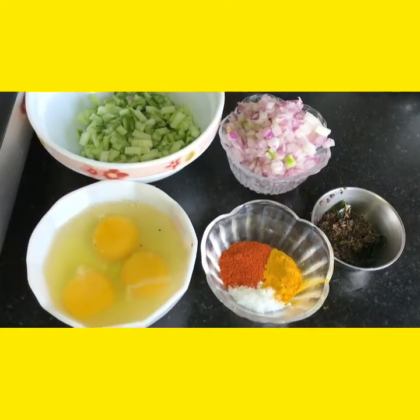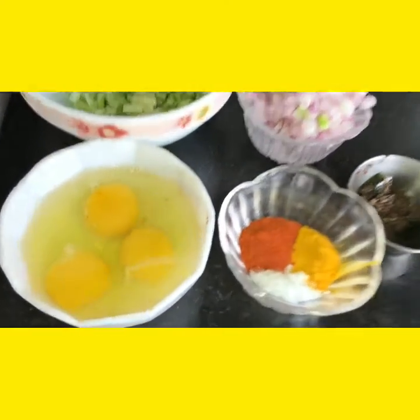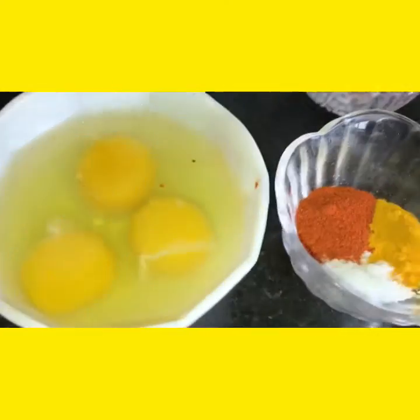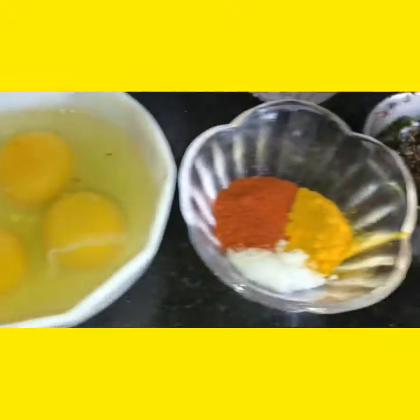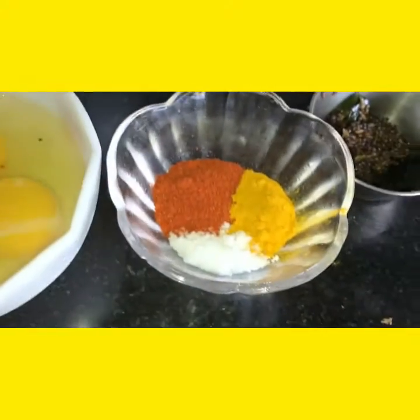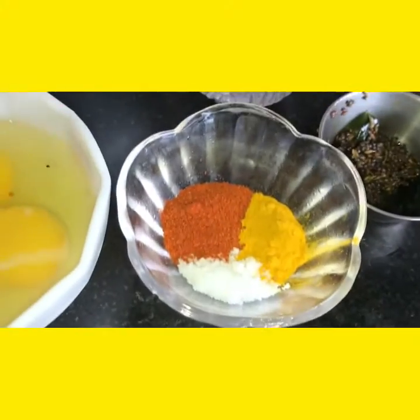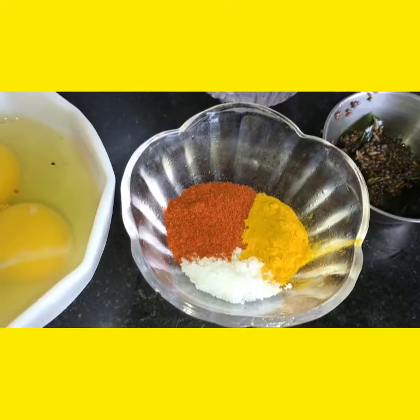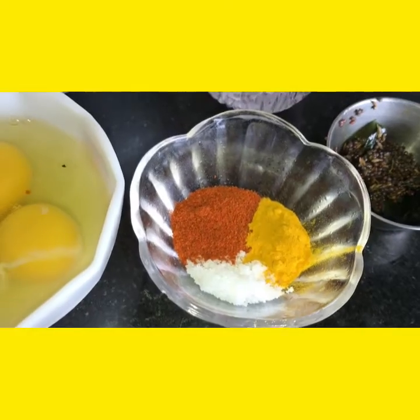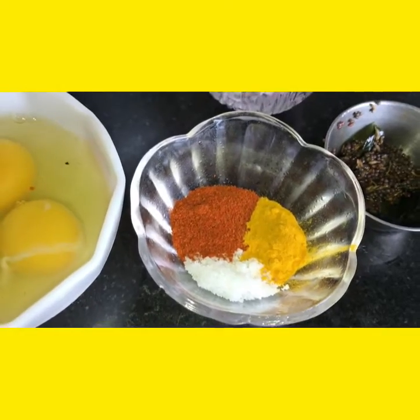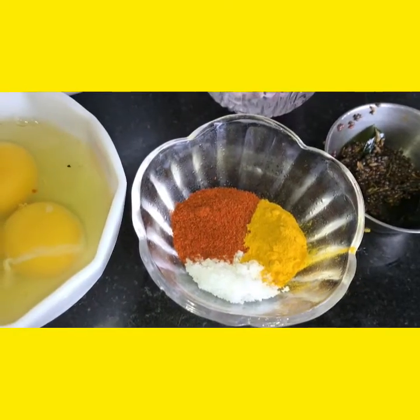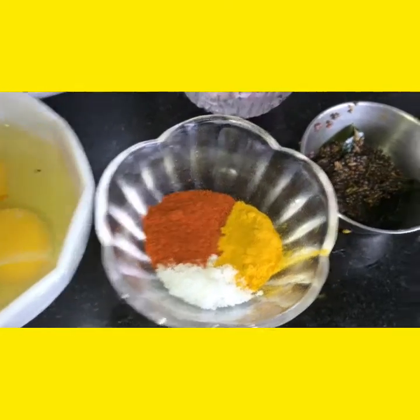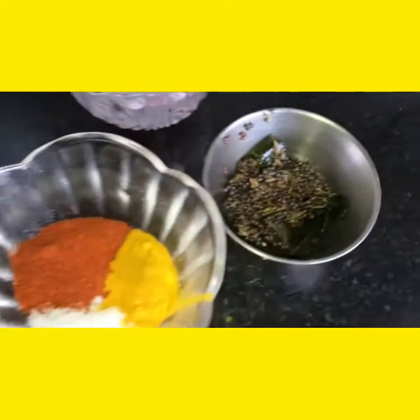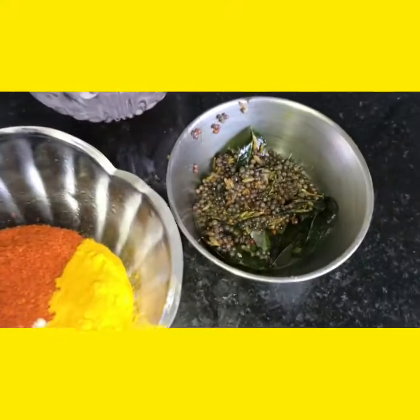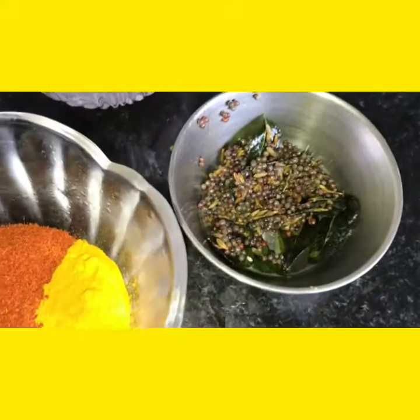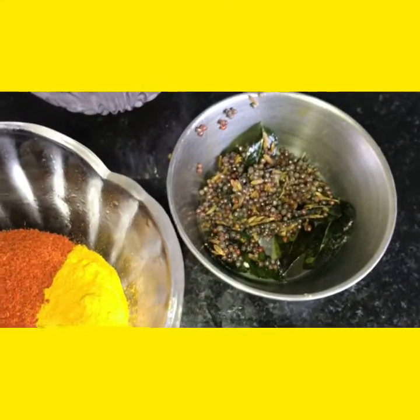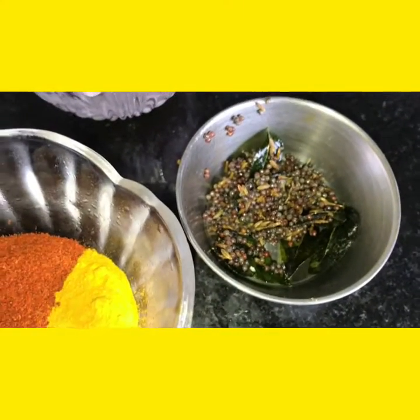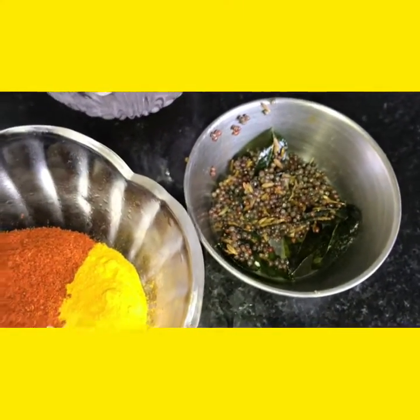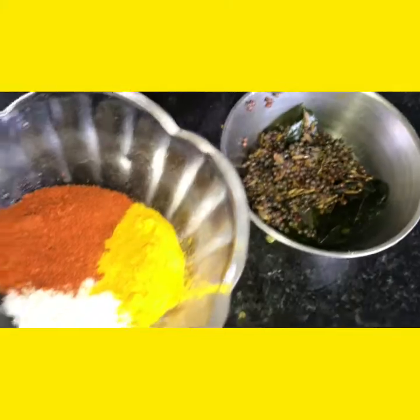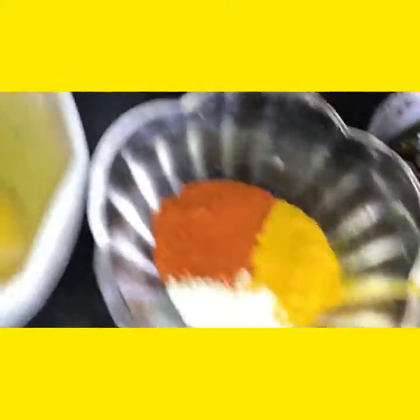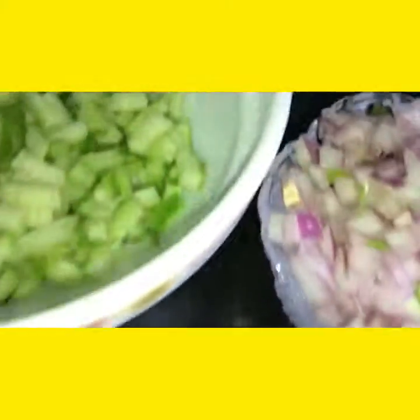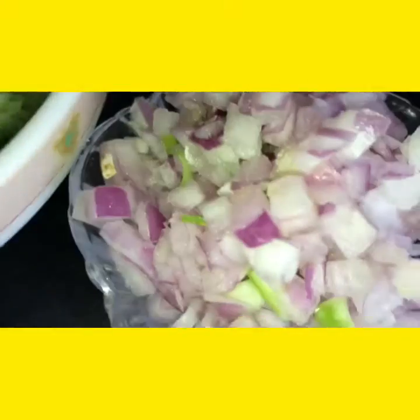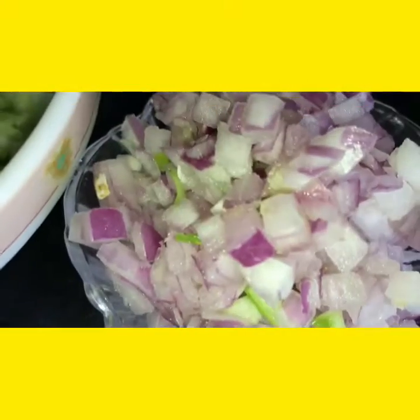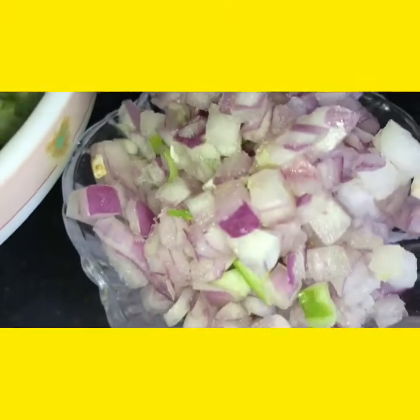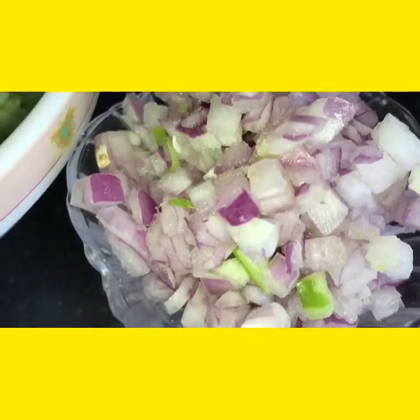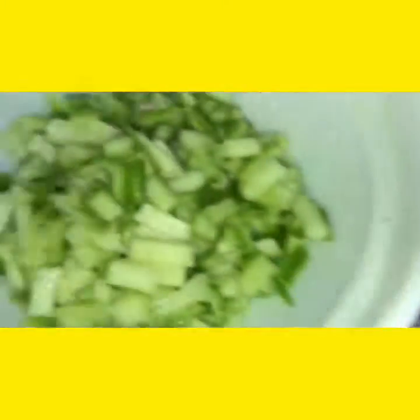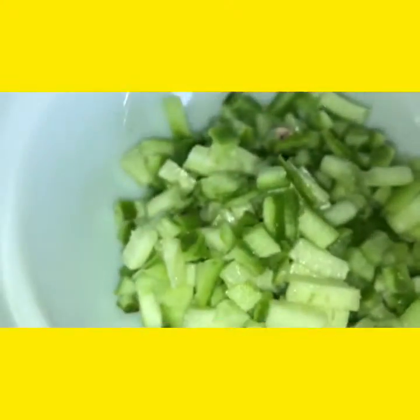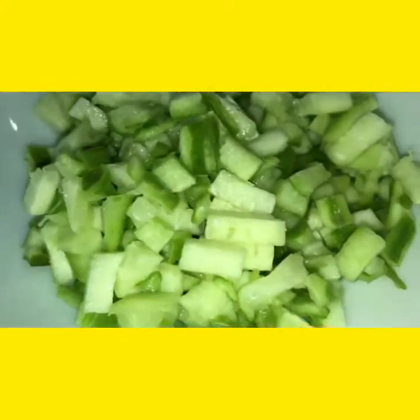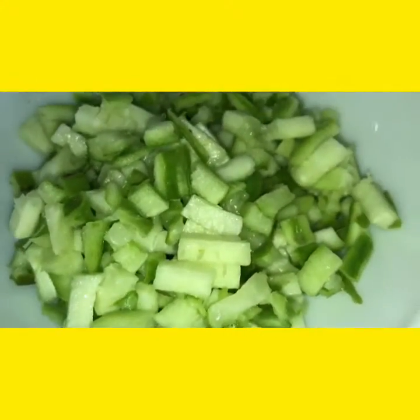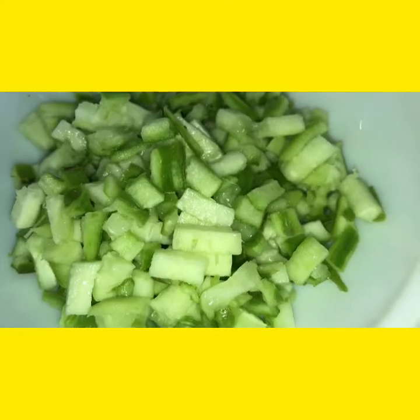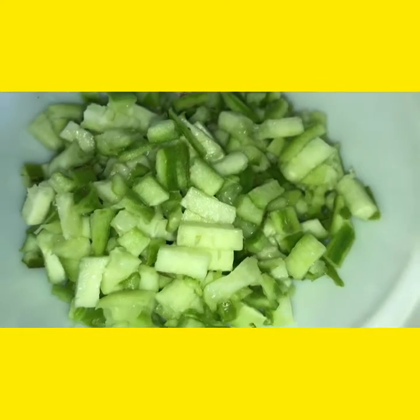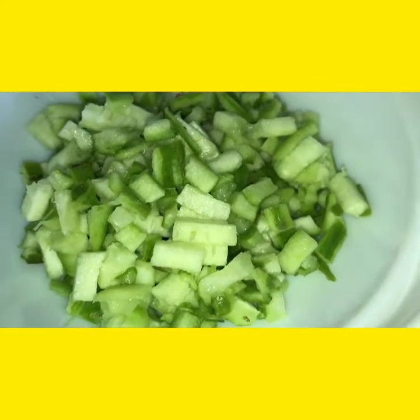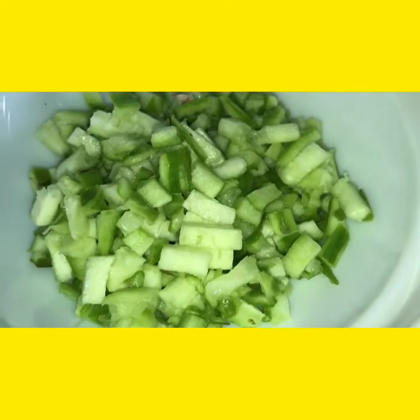For this I have taken 3 eggs, salt, red chilli powder and turmeric powder. And these are our tadka items, only mustard seeds and jeera. And this is one big onion, cut into small pieces. And this is one big ridge gourd, cut into small pieces.